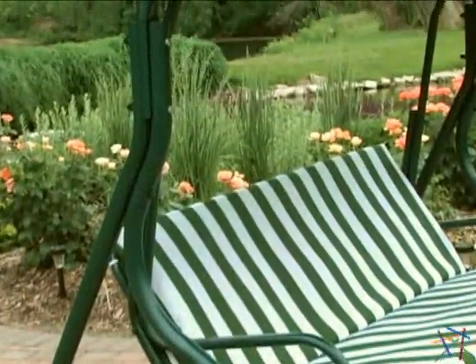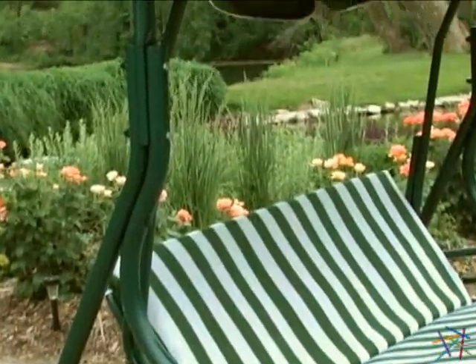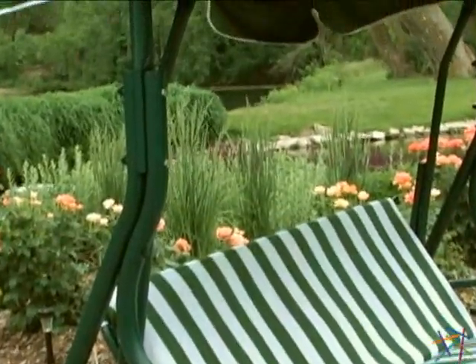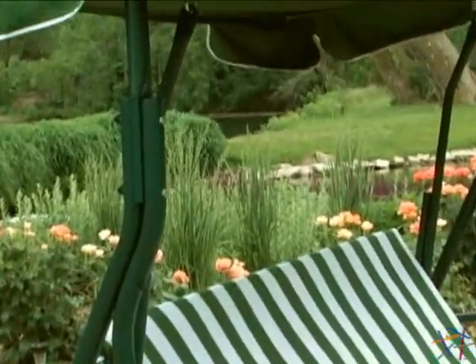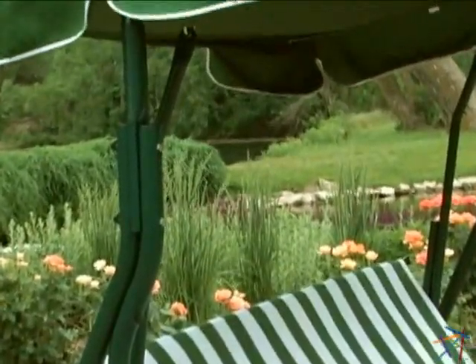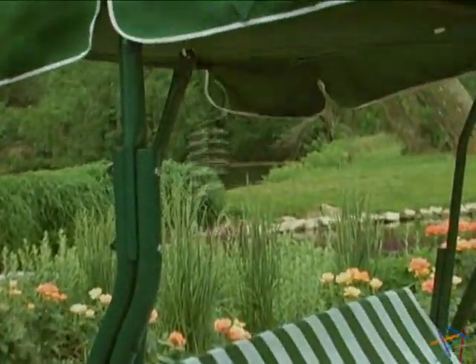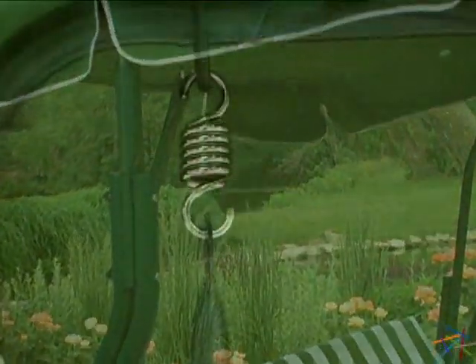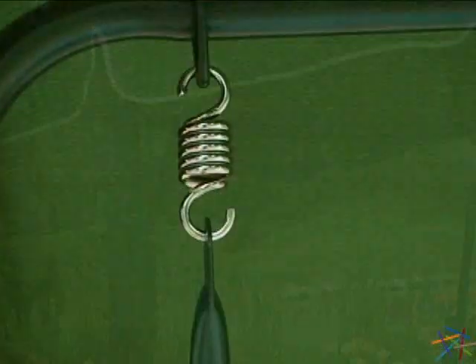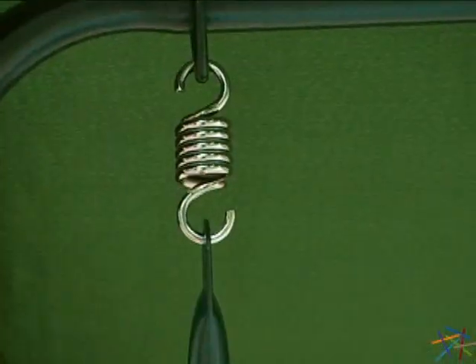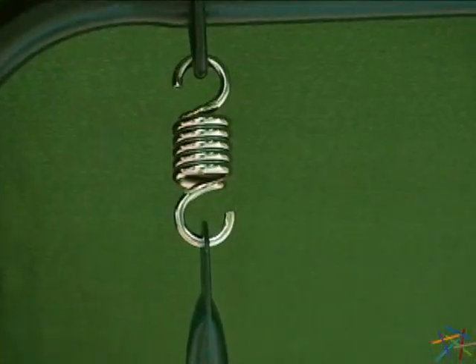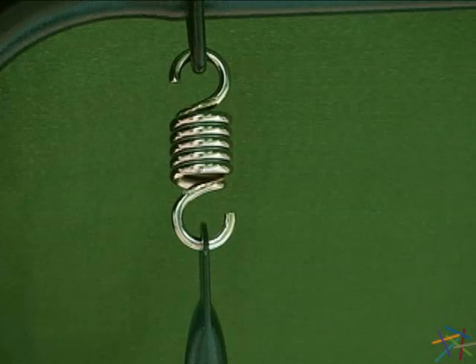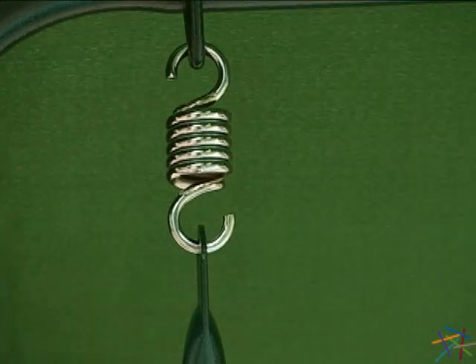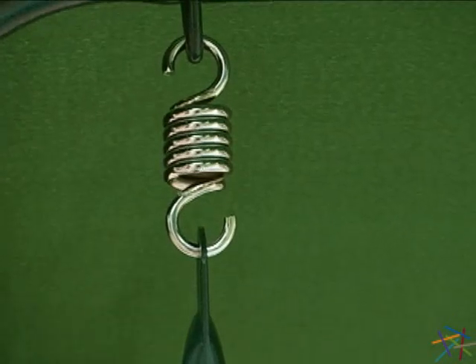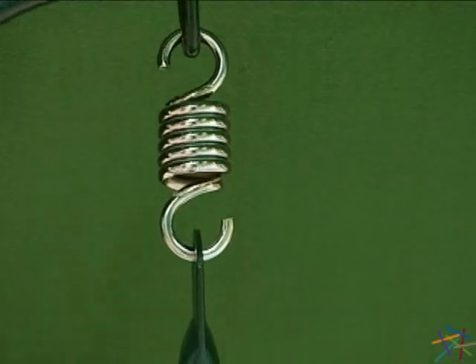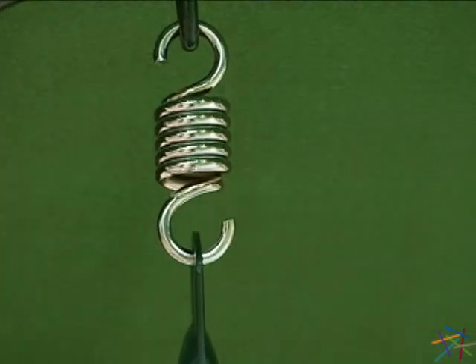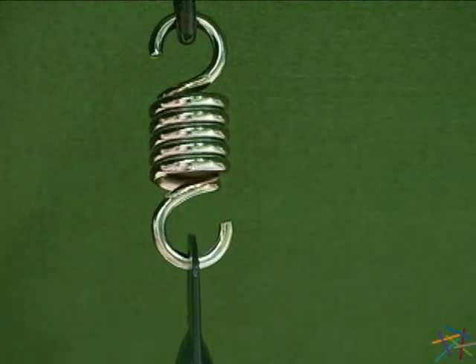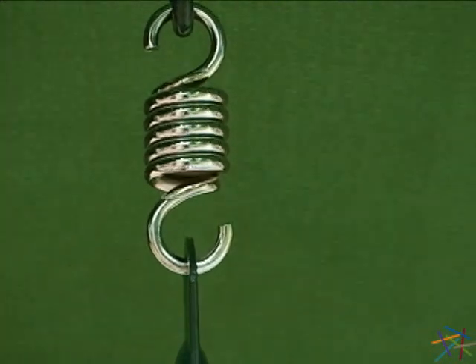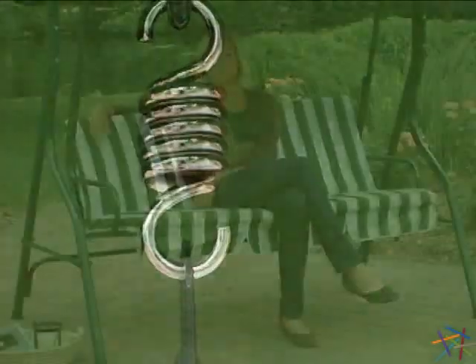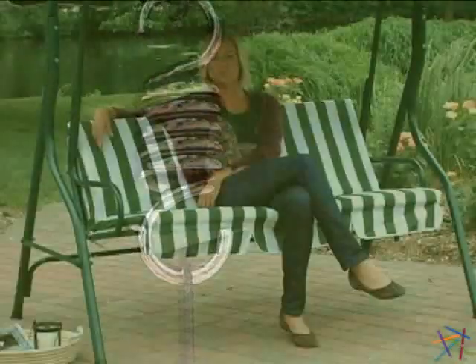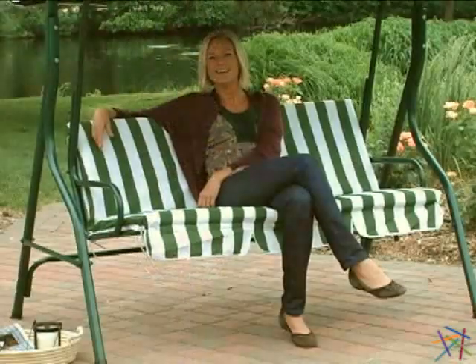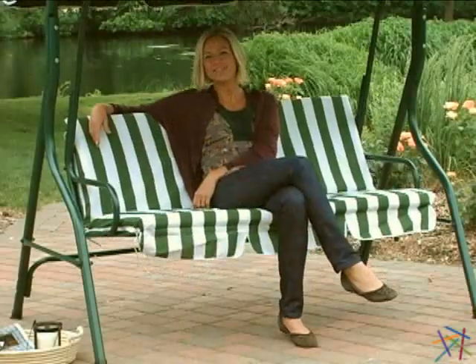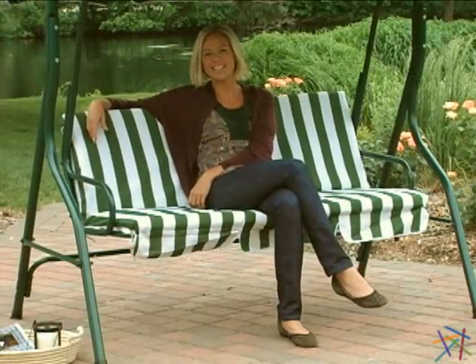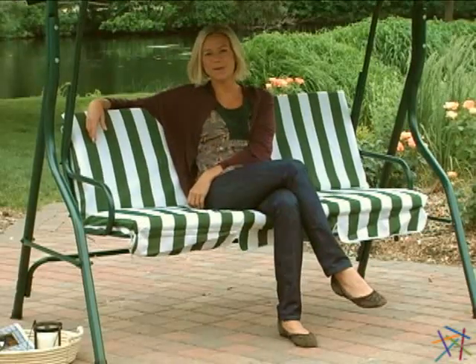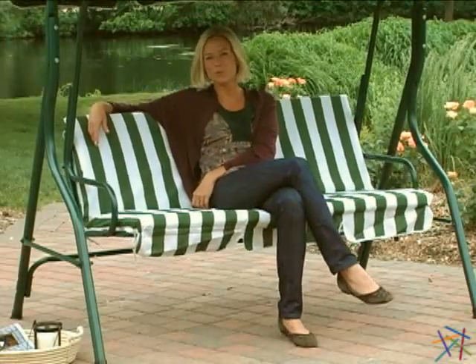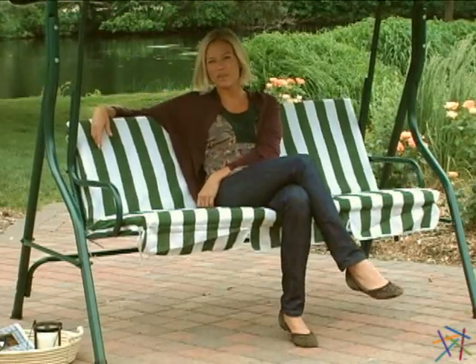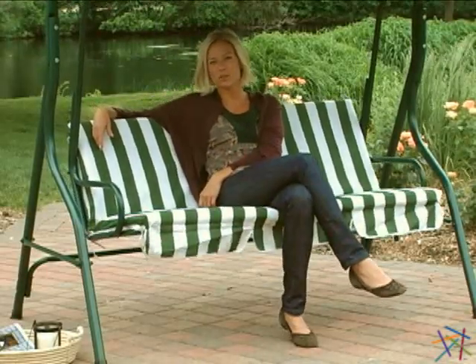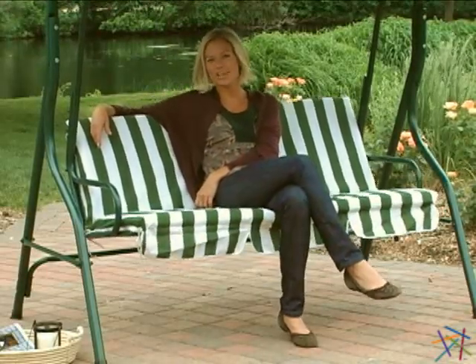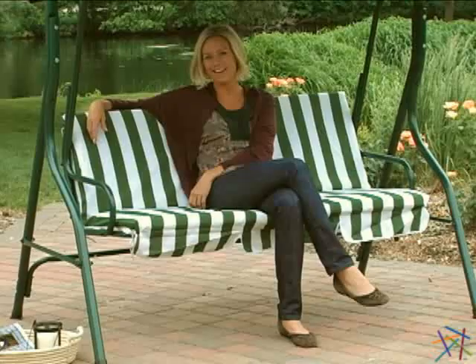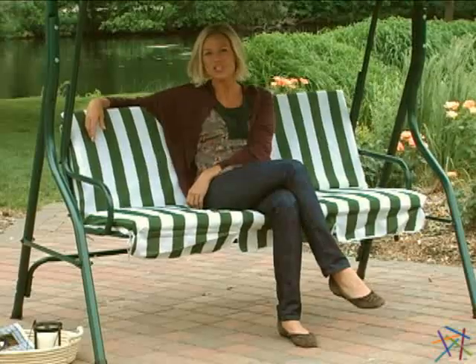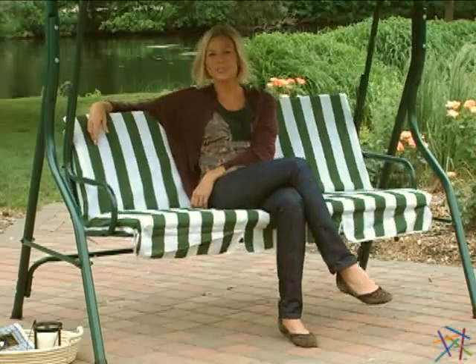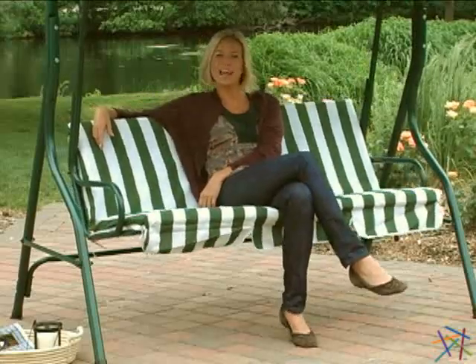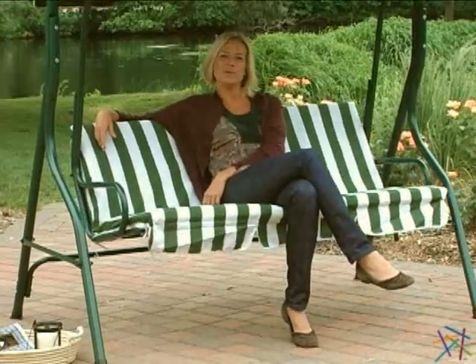Lastly, all the necessary fasteners and hanging hooks are included, making assembly quick and easy. Thanks for taking the time to learn more about the Tortuga K two person canopy swing.